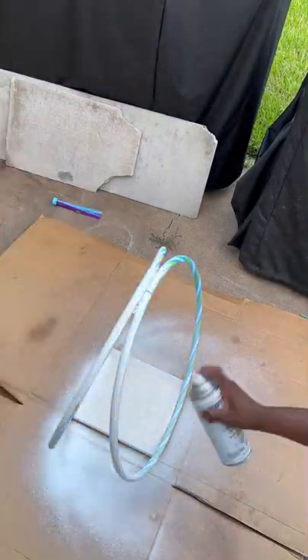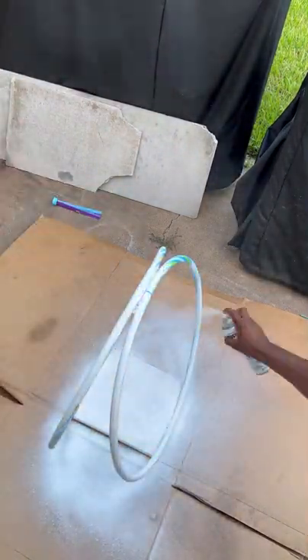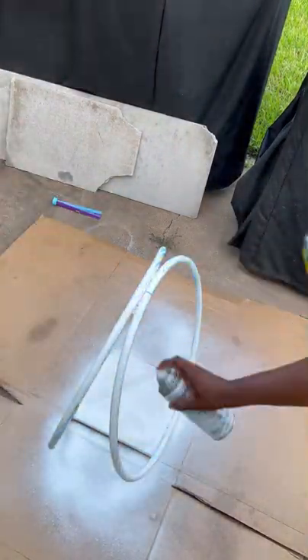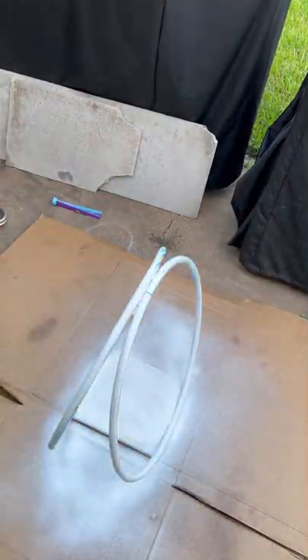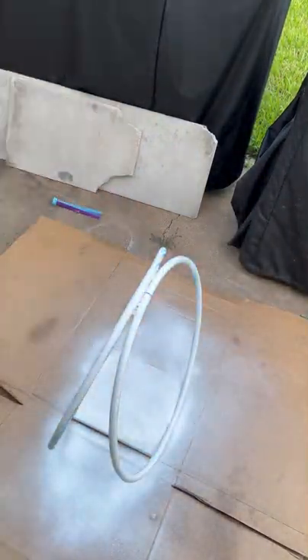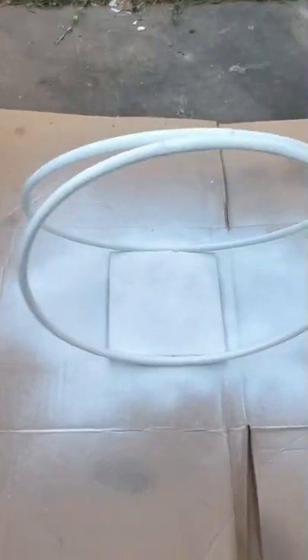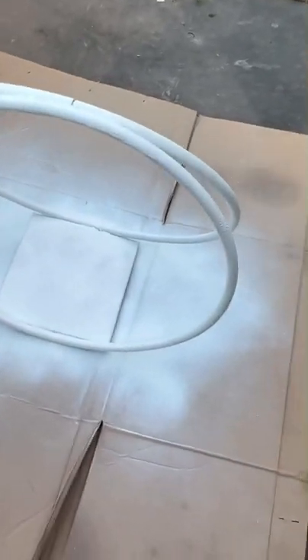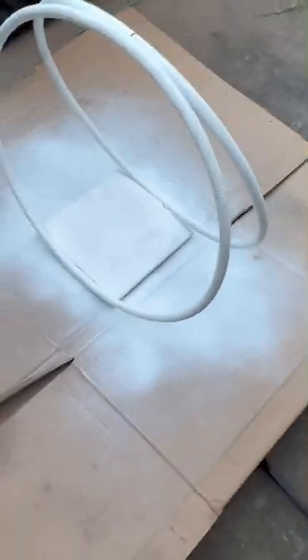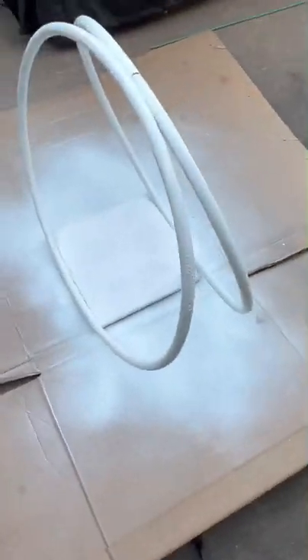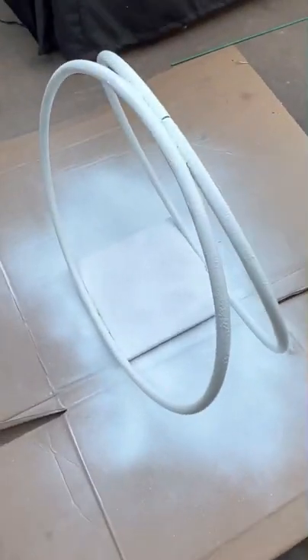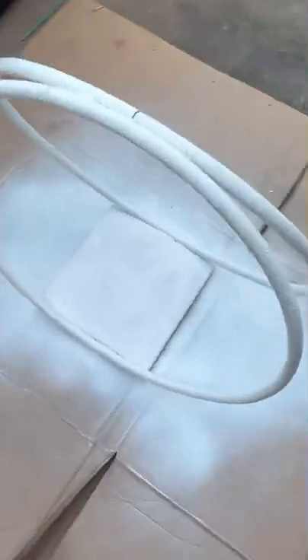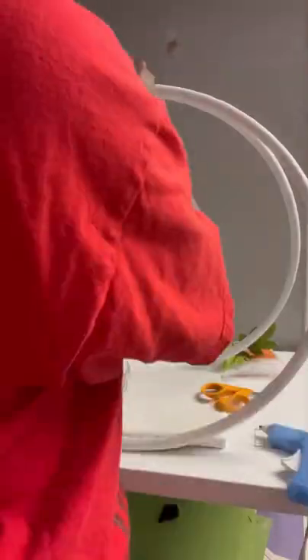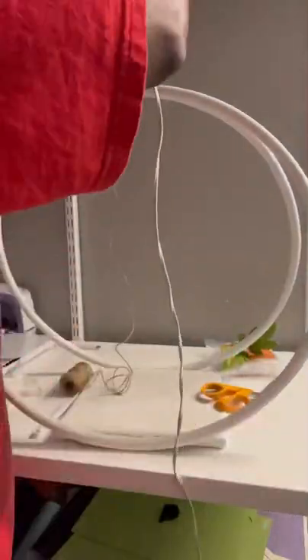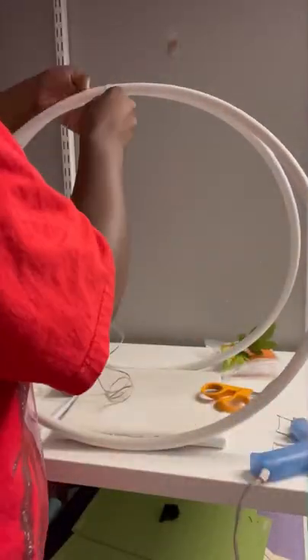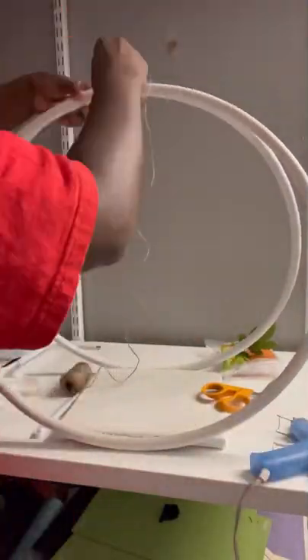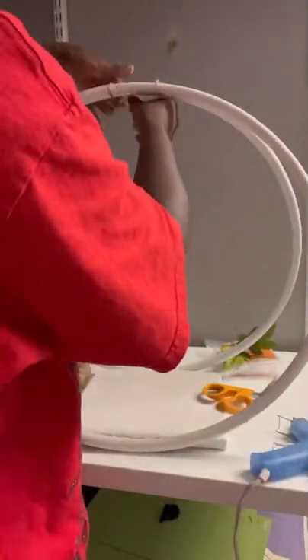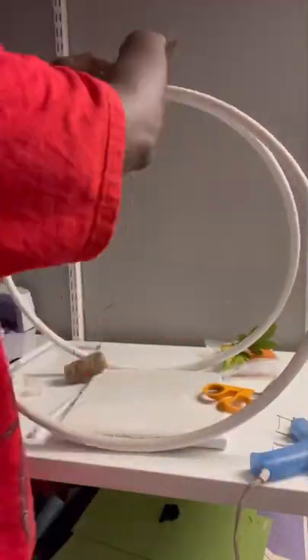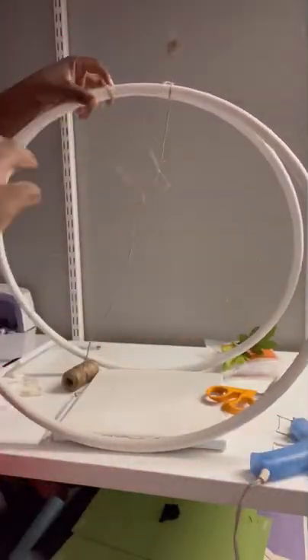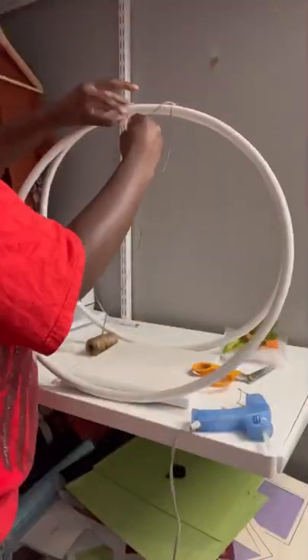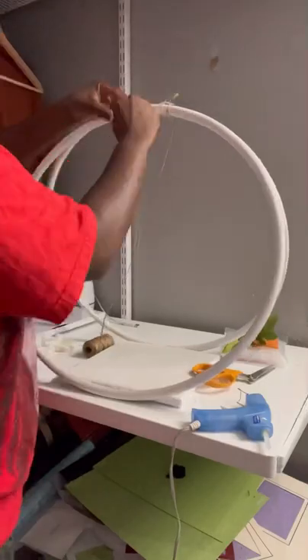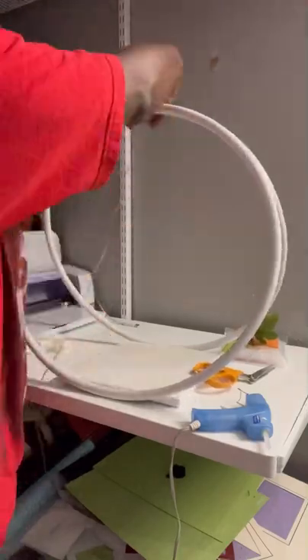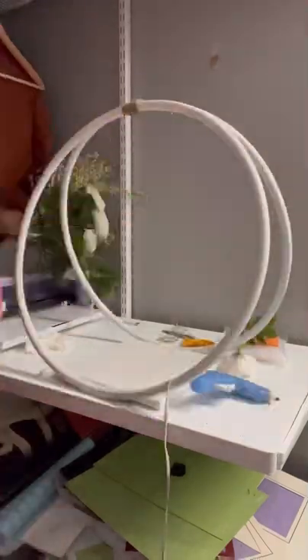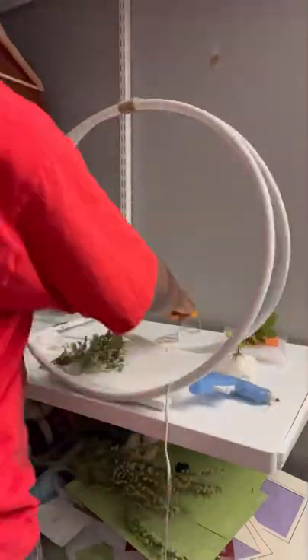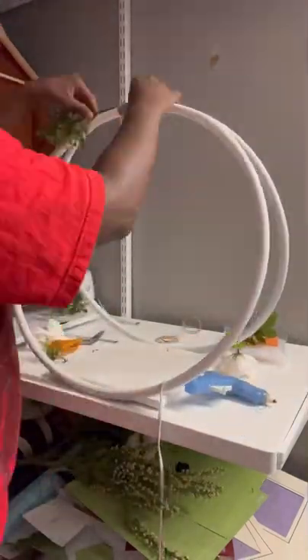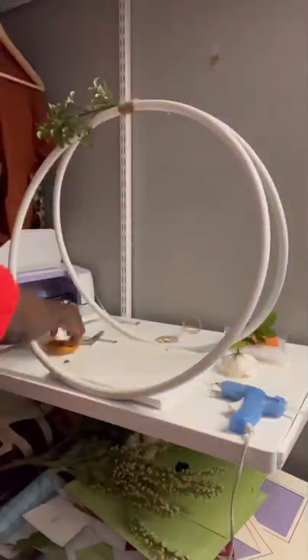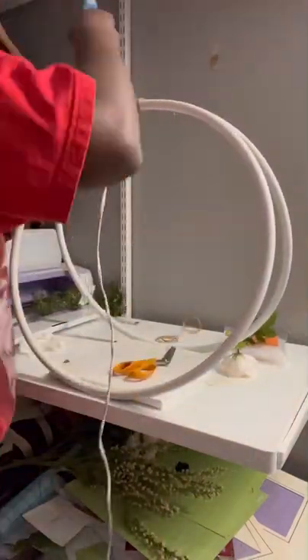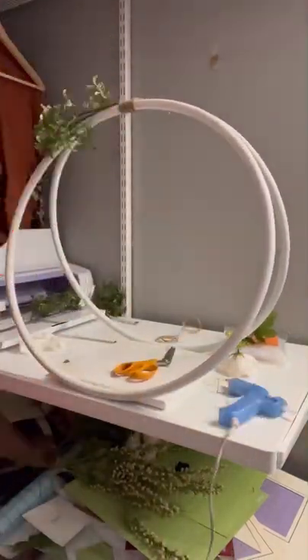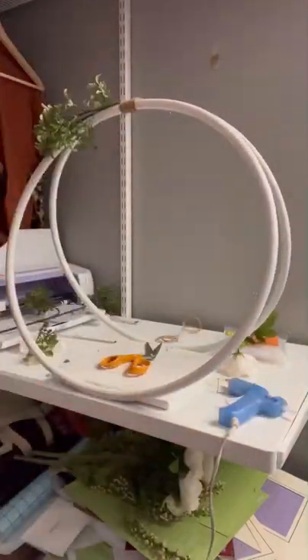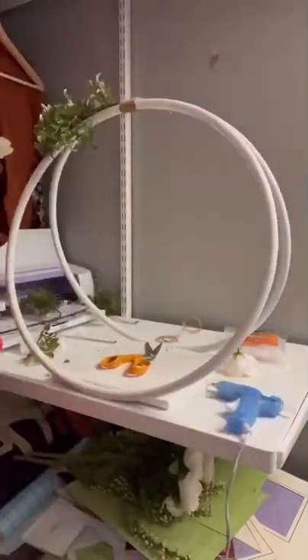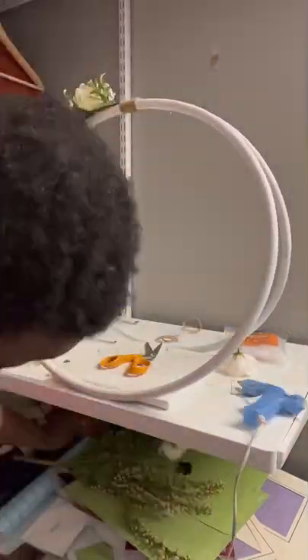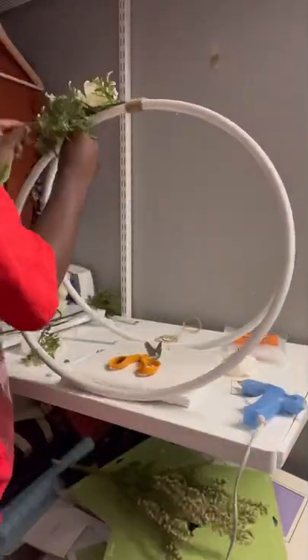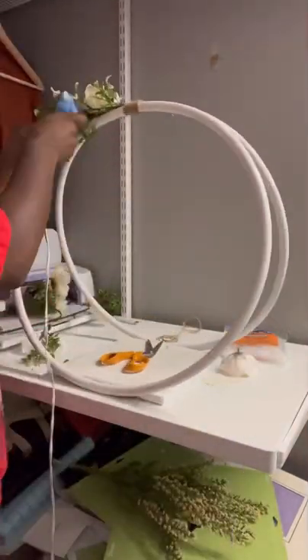I figured it out, we moved forward. I started wrapping this with twine because I needed these pieces to stay together, but it also created like a farmhouse chic moment.